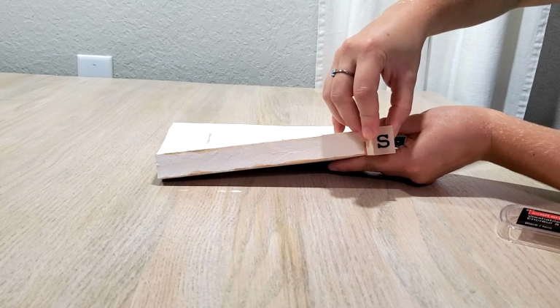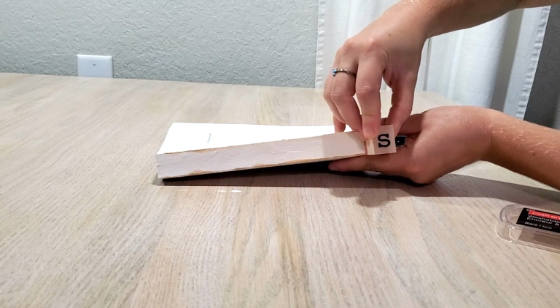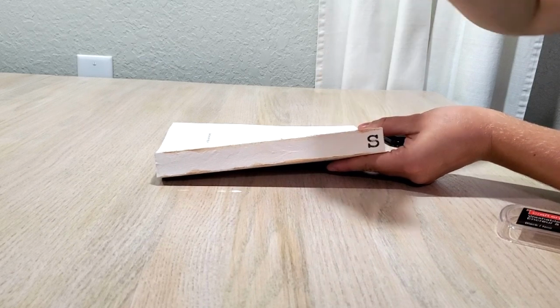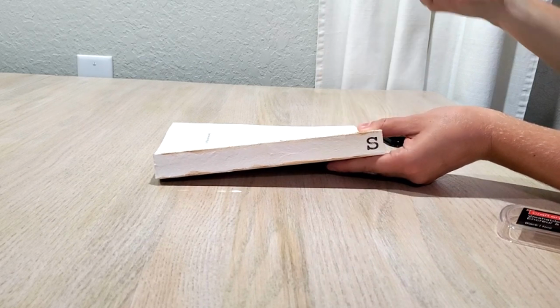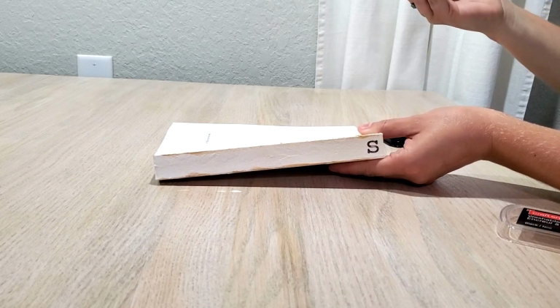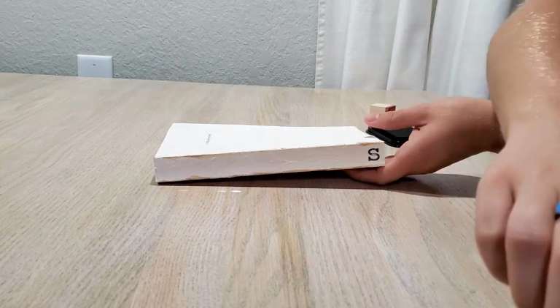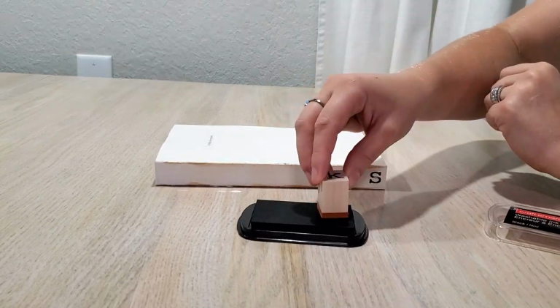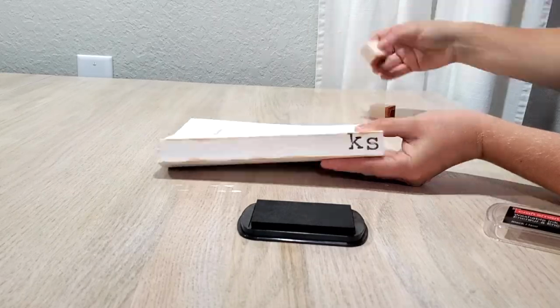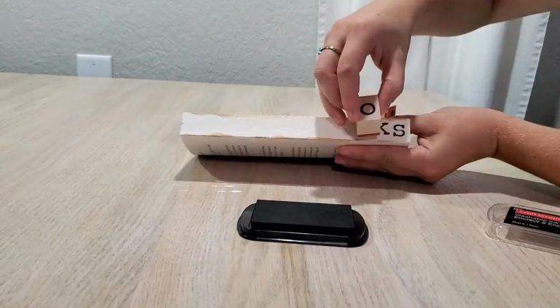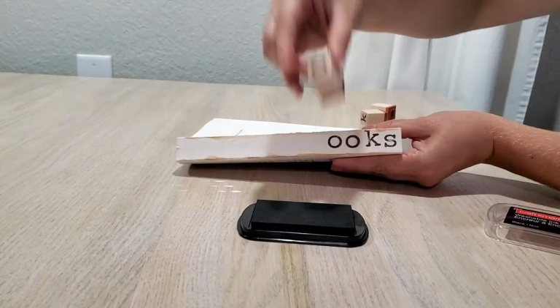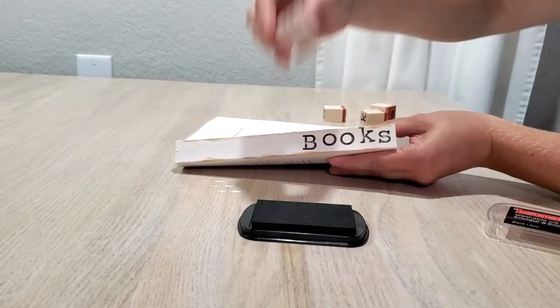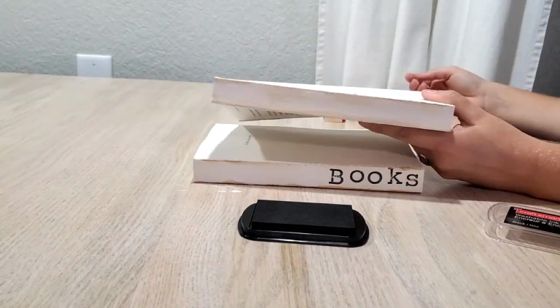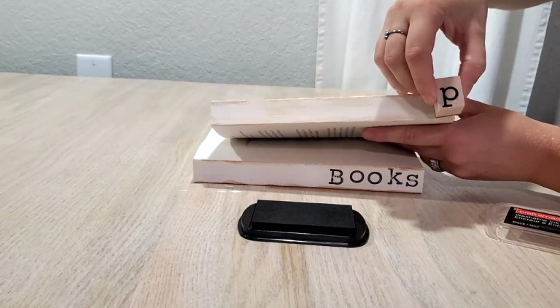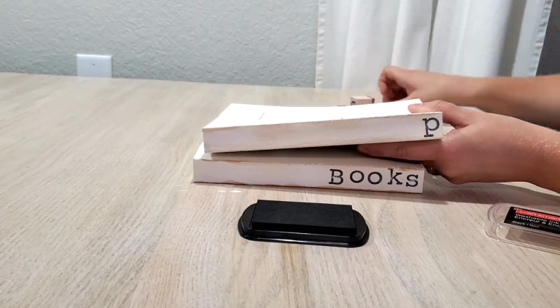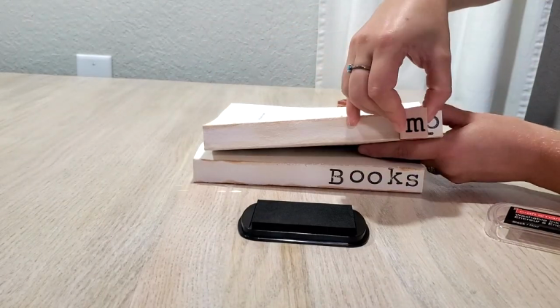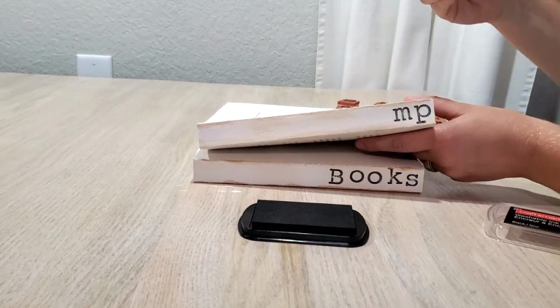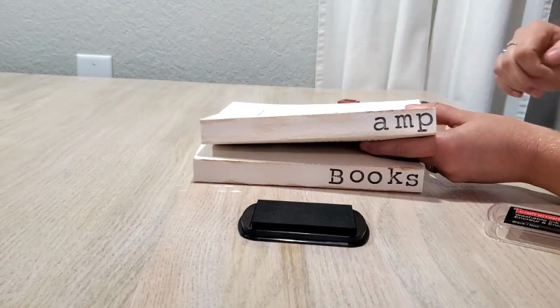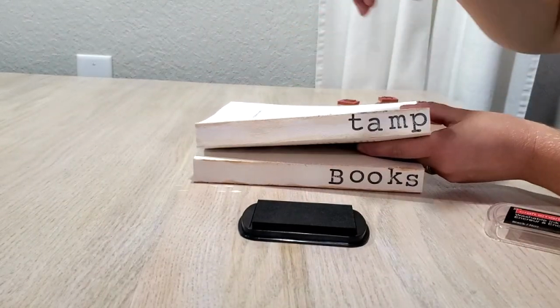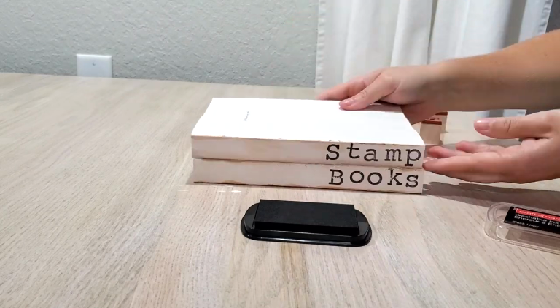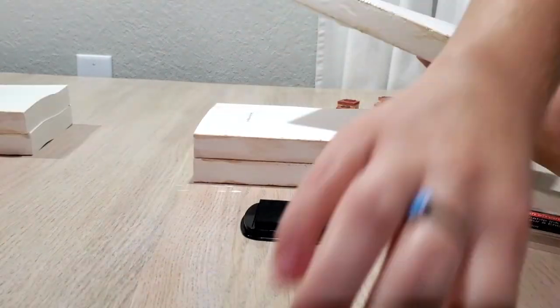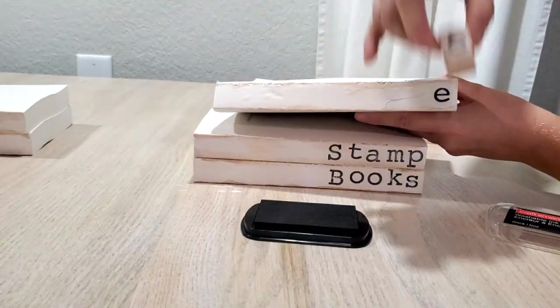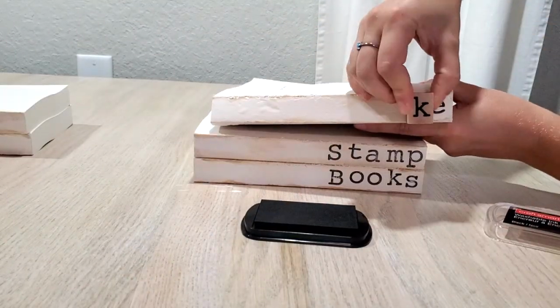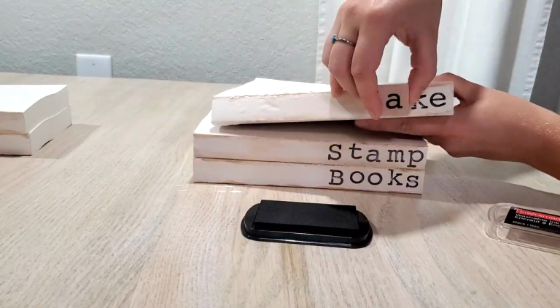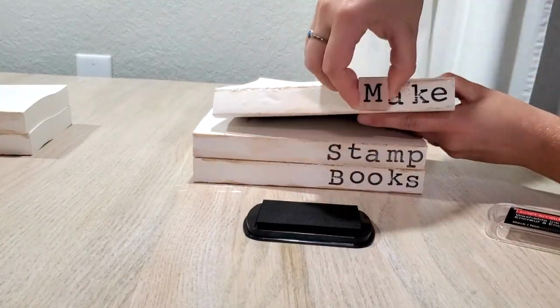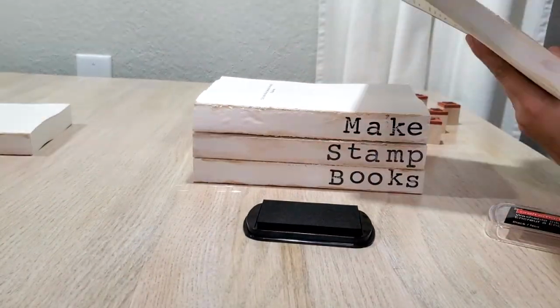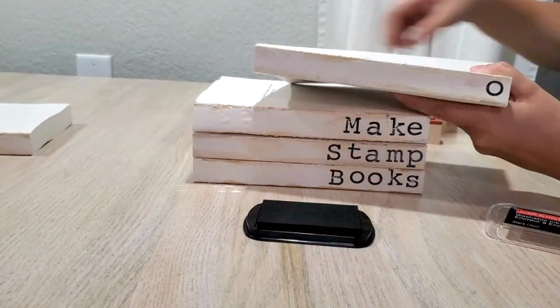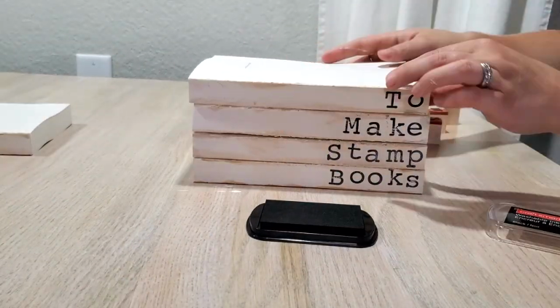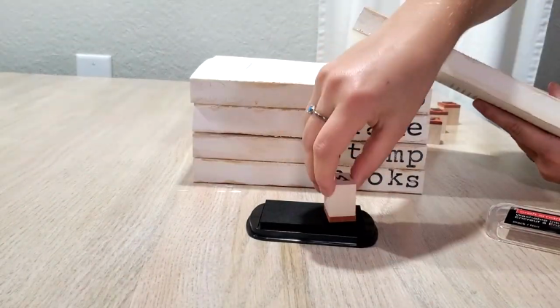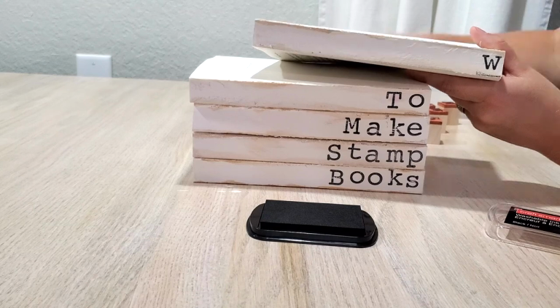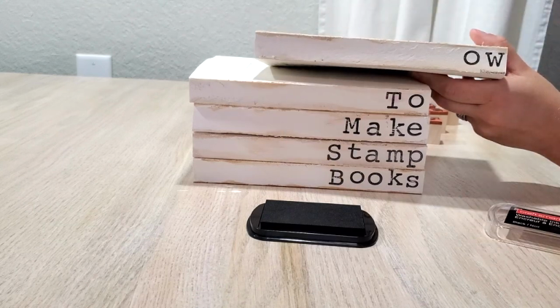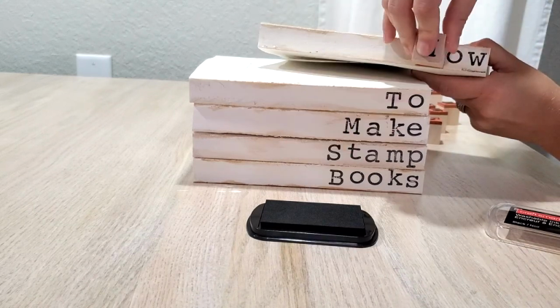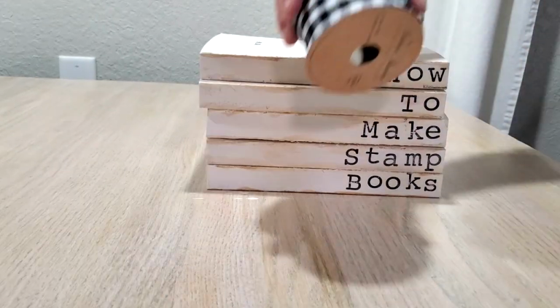When you do your words, you're always going to start with the last letter of the word and work your way to the first letter. That way your spacing is perfect and you don't misalign your word towards the end of the book.